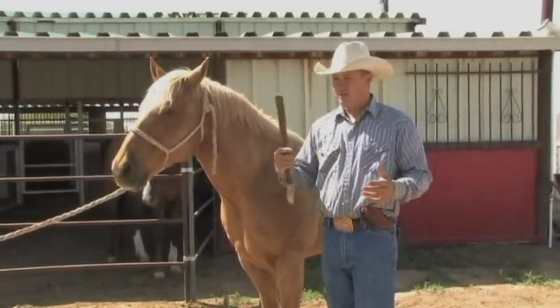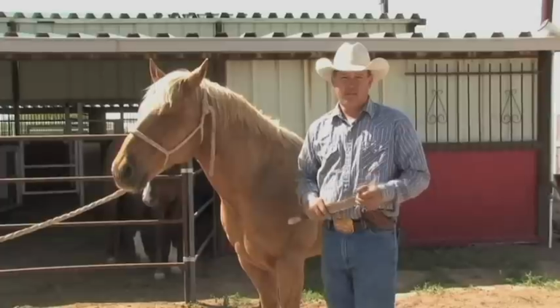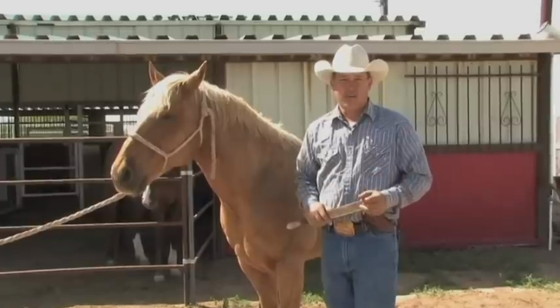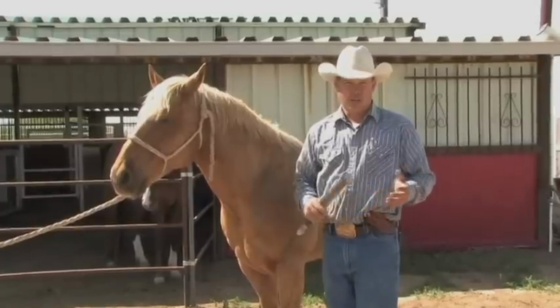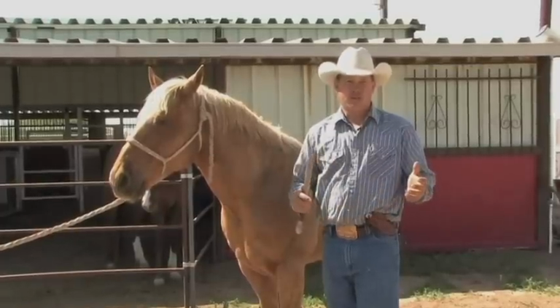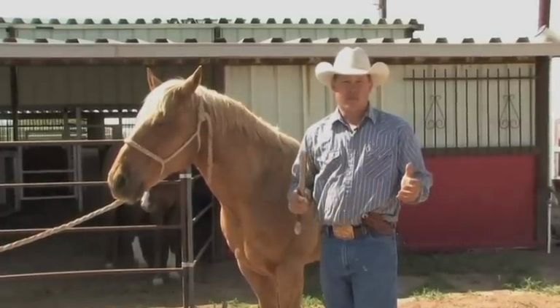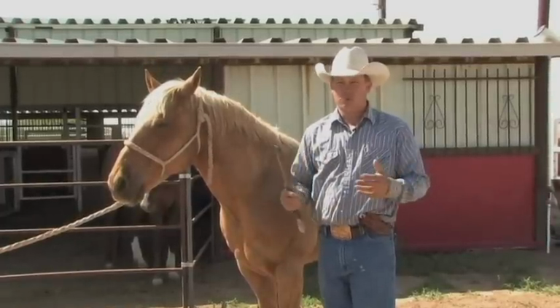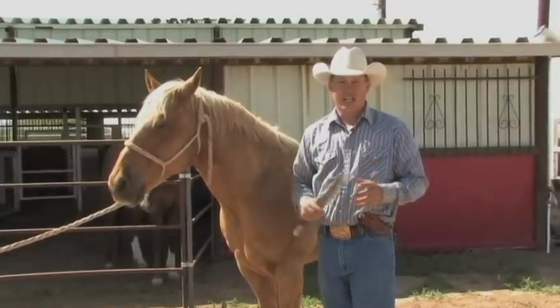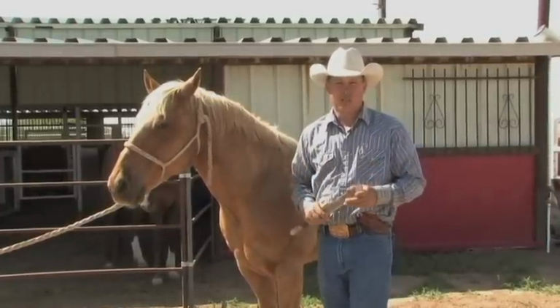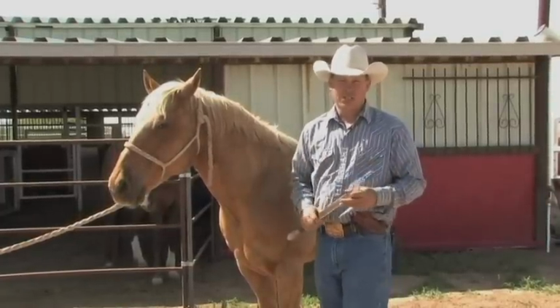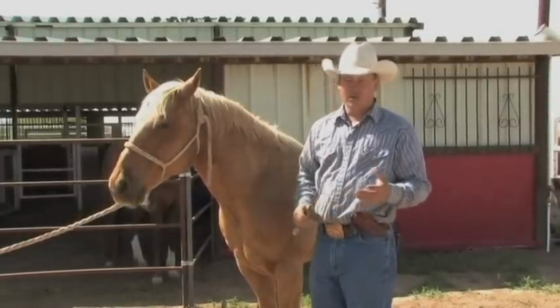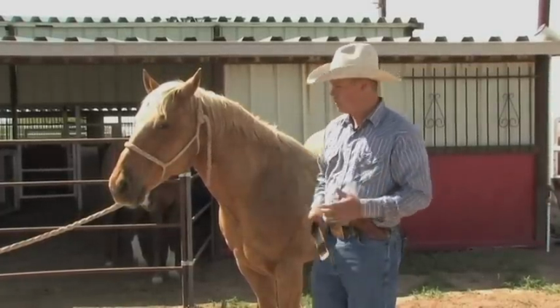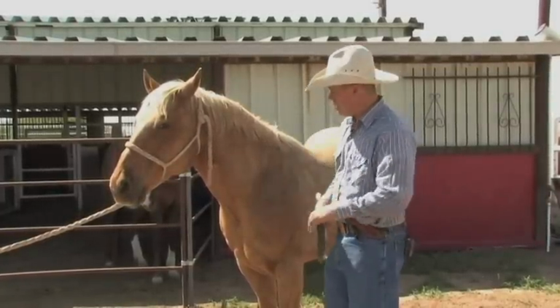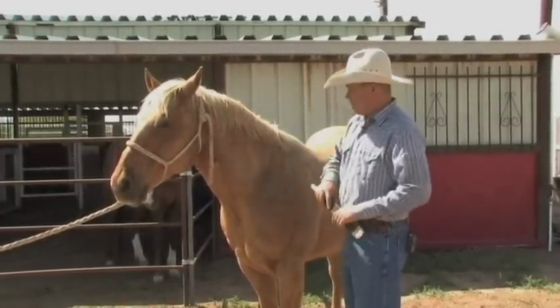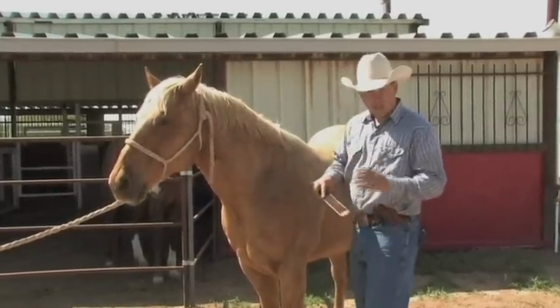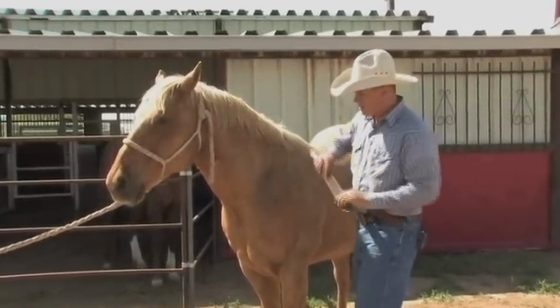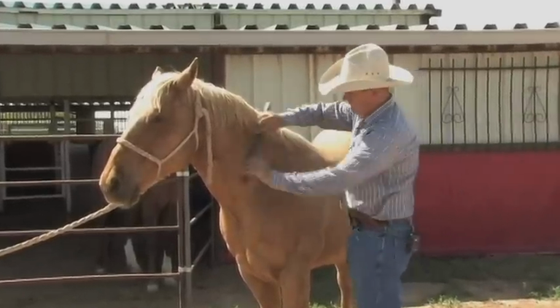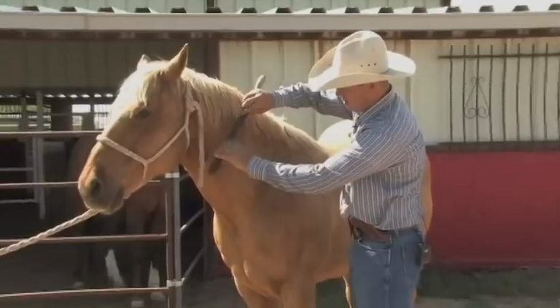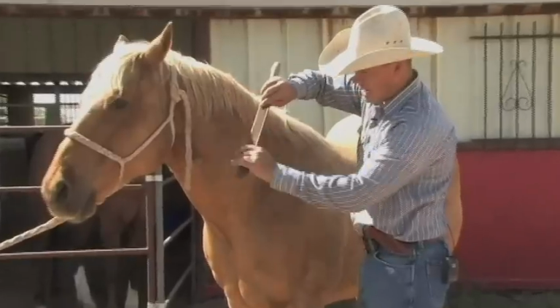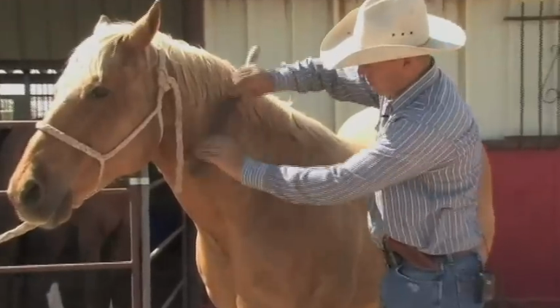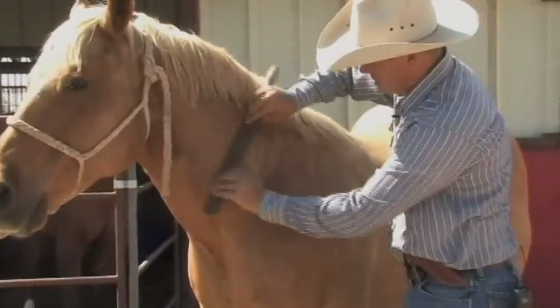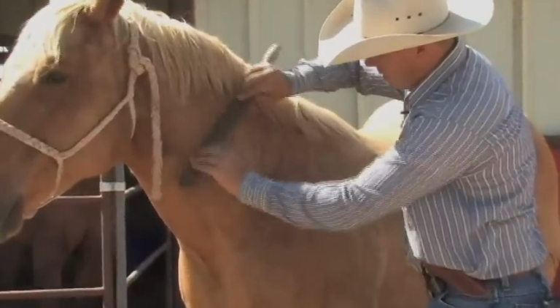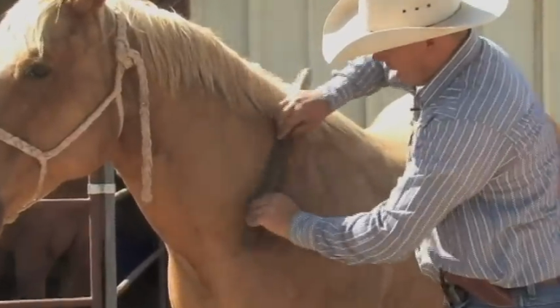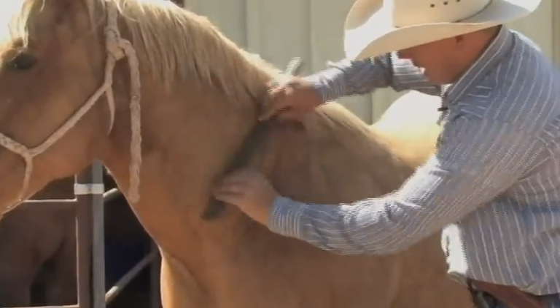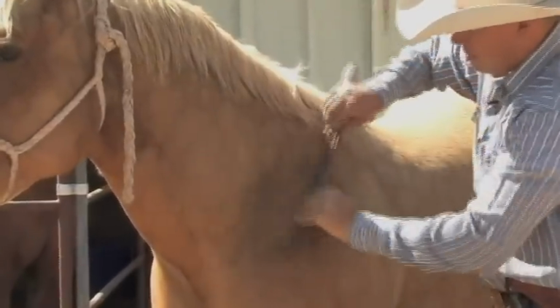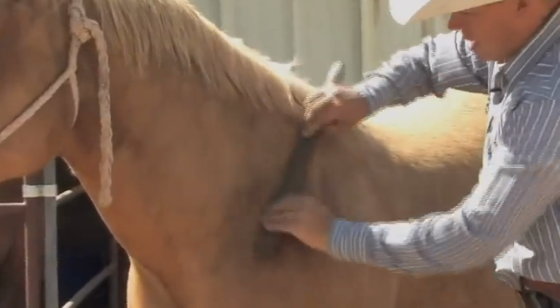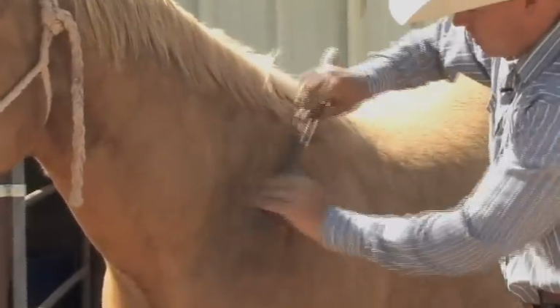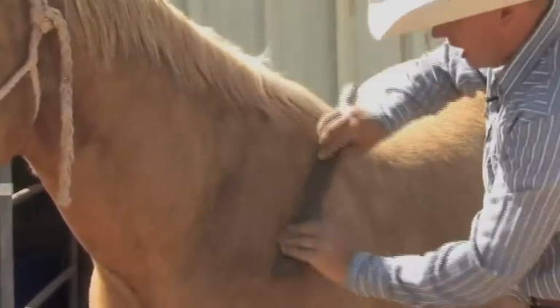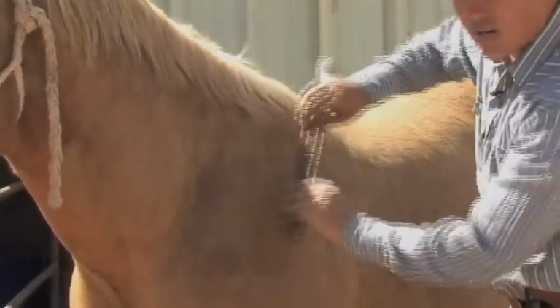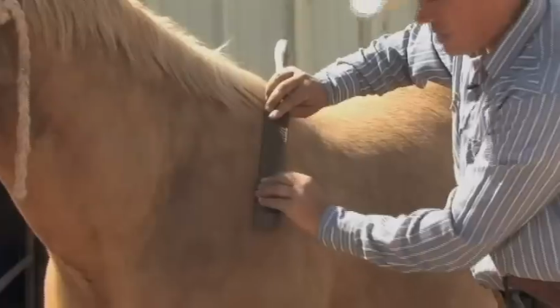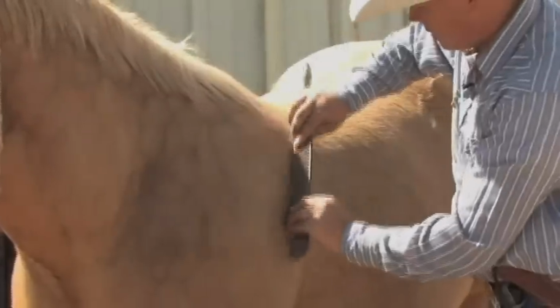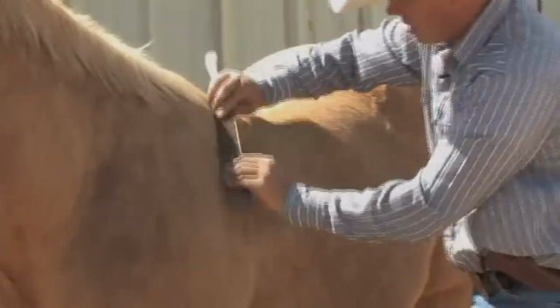I've always got a few laying around. You can ask your farrier for one — more than likely they're willing to just give you one of their old ones. I'll rake the horse on the edge of the rasp, coming right down their body. Make sure you go with the grain of the hair so you don't irritate the horse at all.